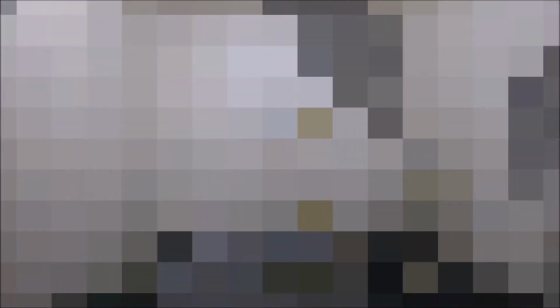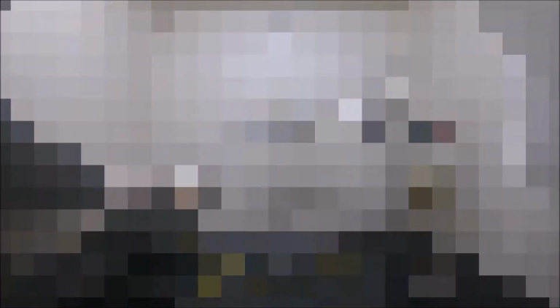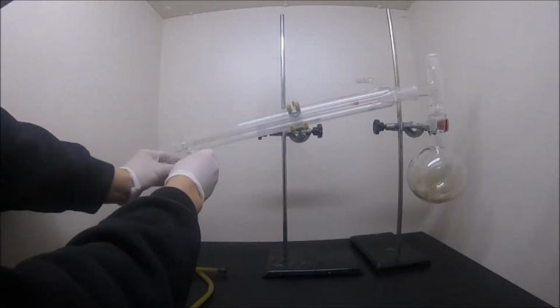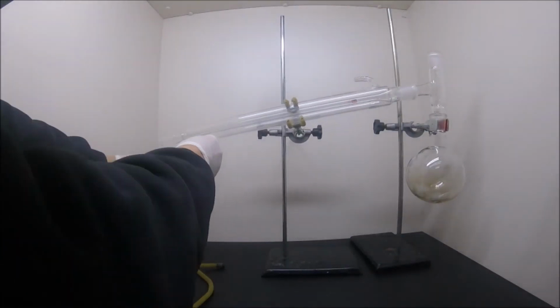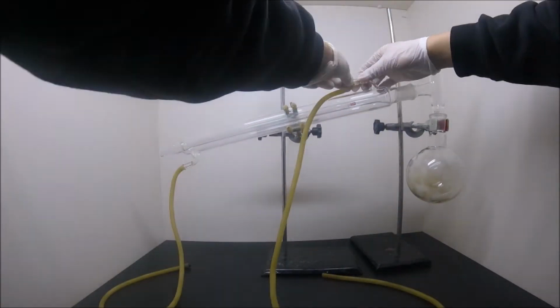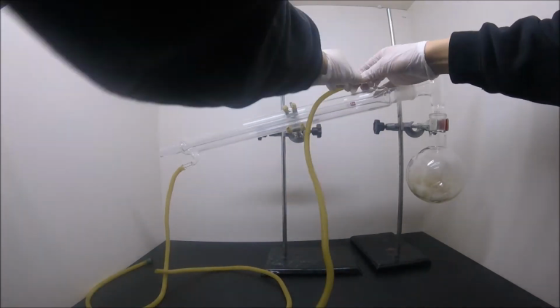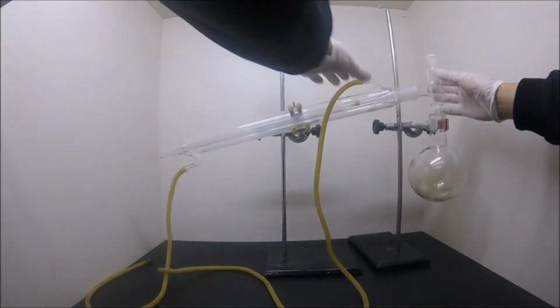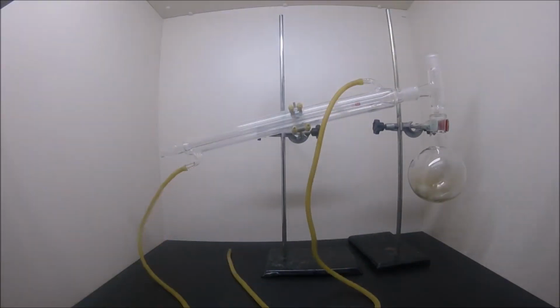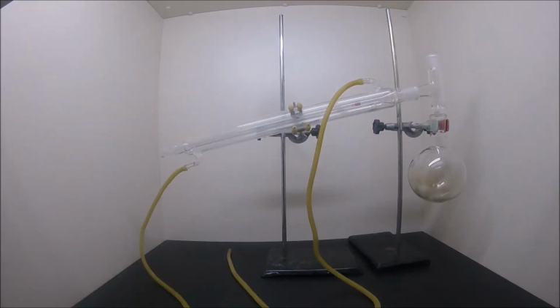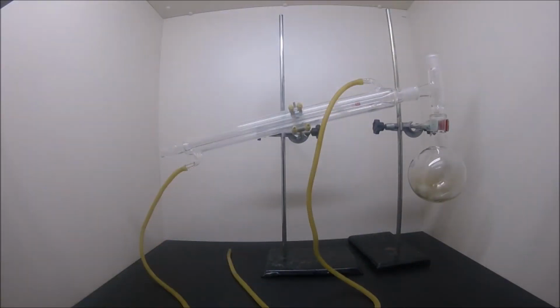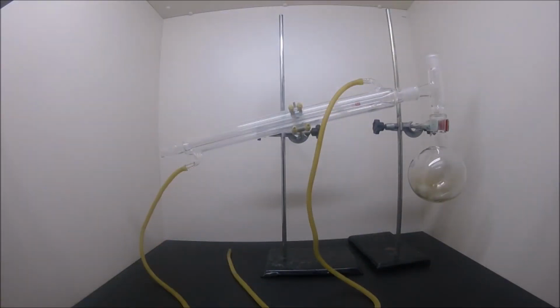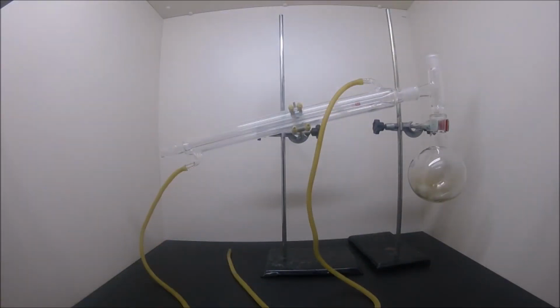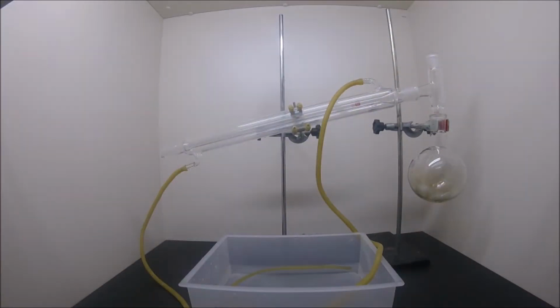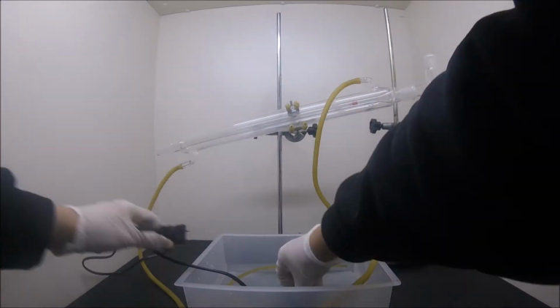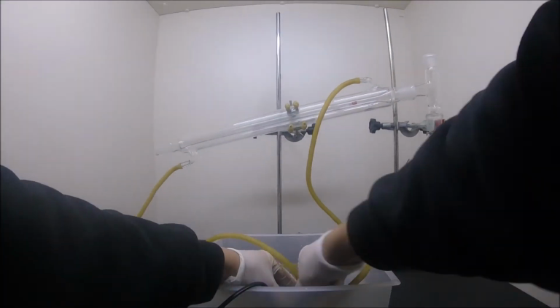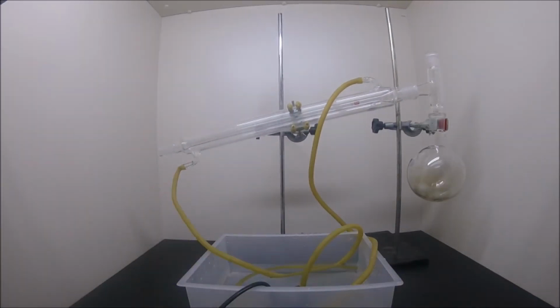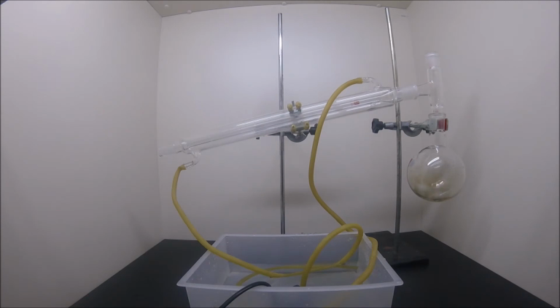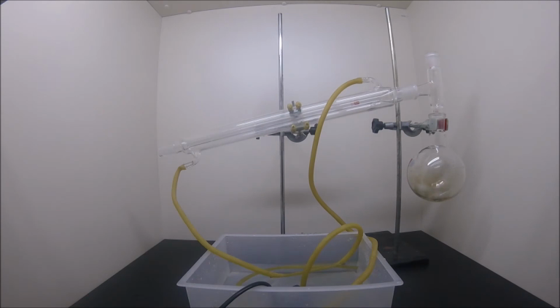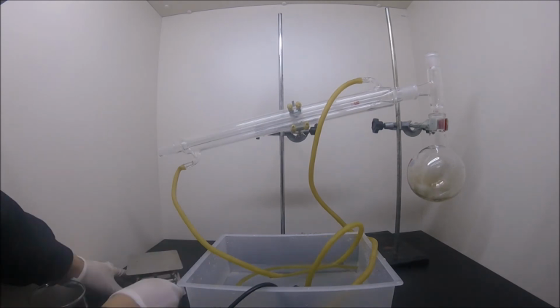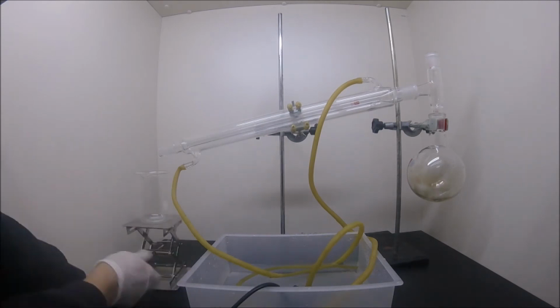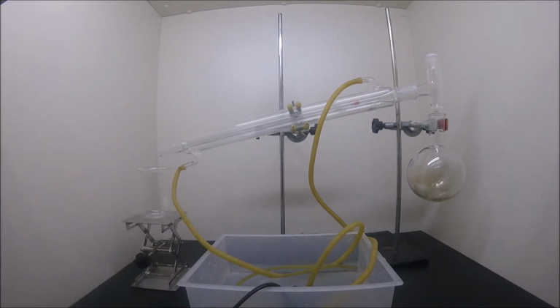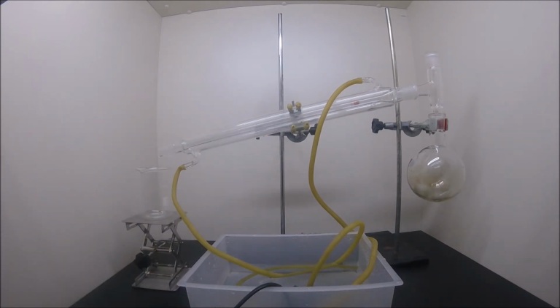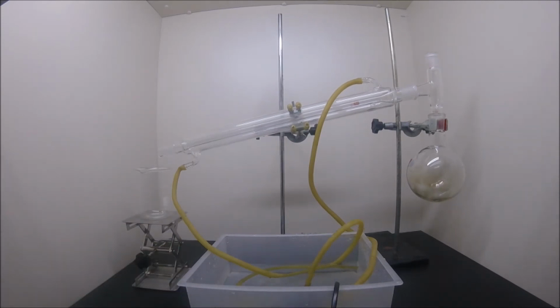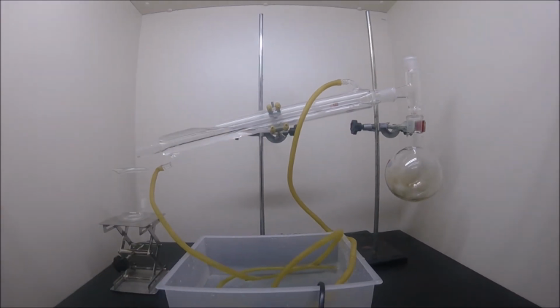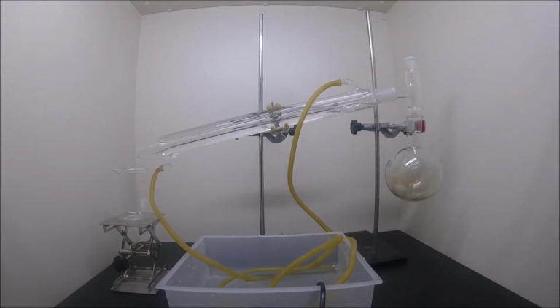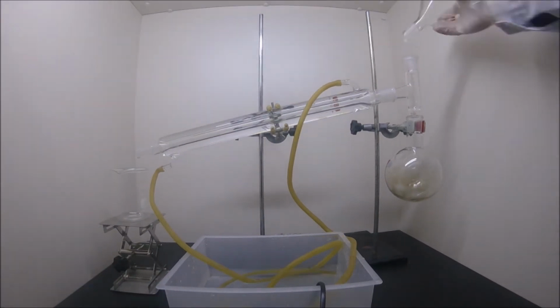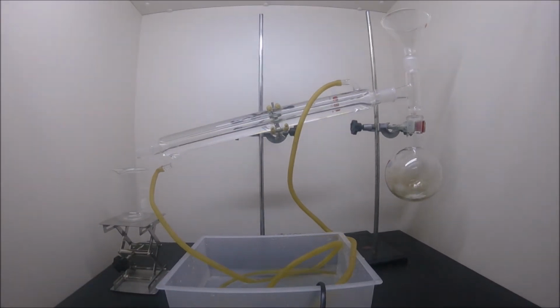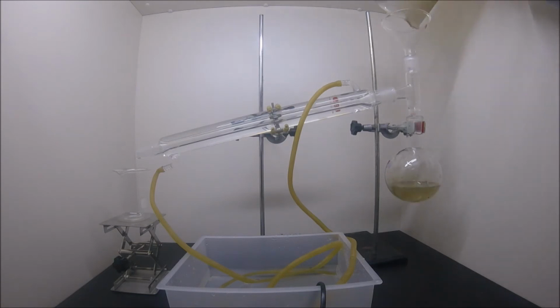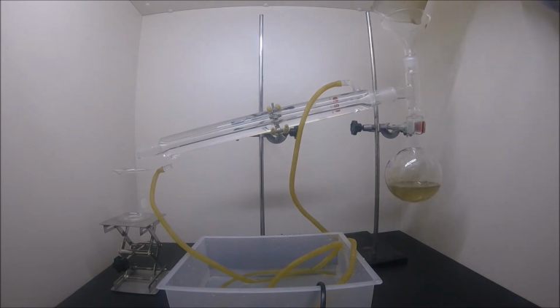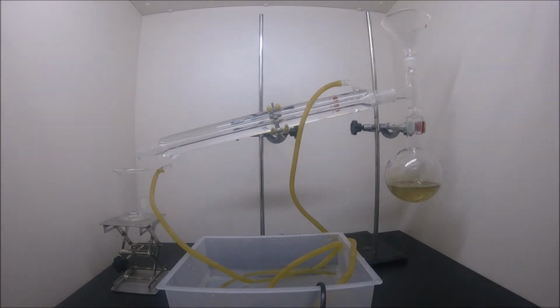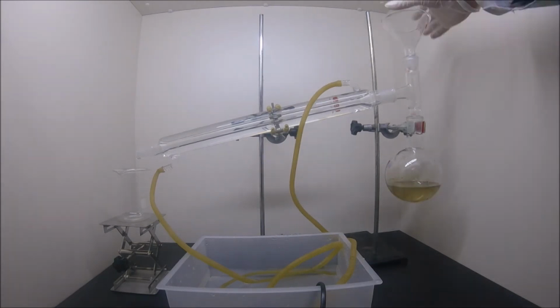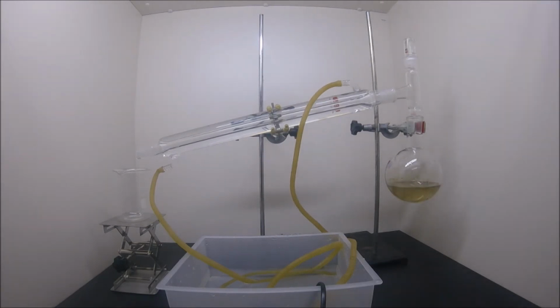So let's set up all our equipment. Connect the tubes to the condenser with the other end attached to a water pump, and adjust the lab stand to a suitable height. Let the water run through the condensing column first, then bring up the heat.